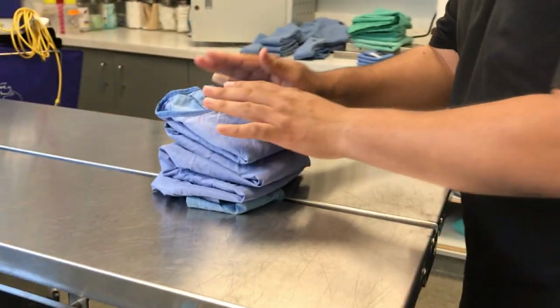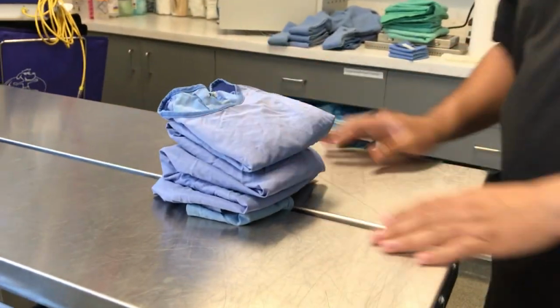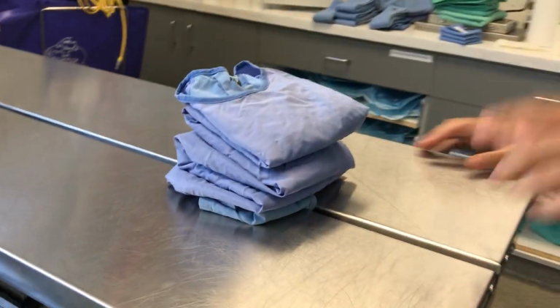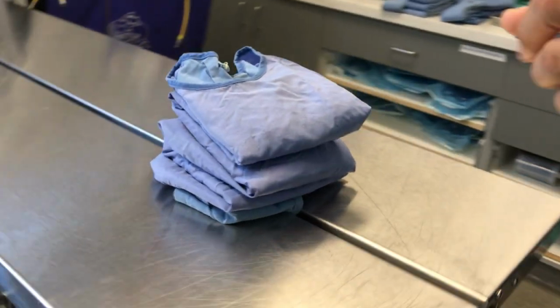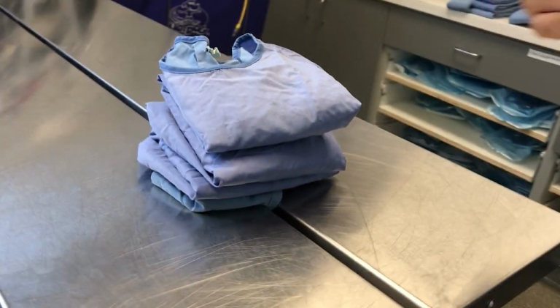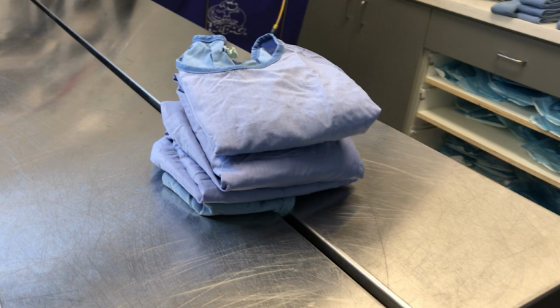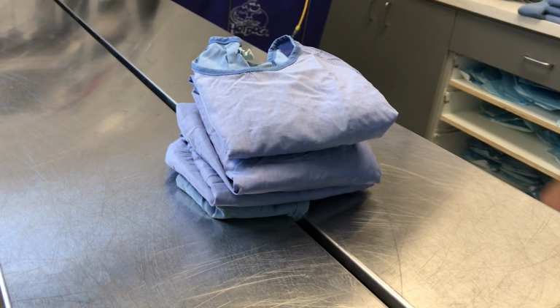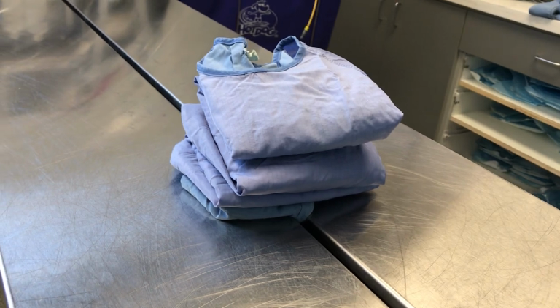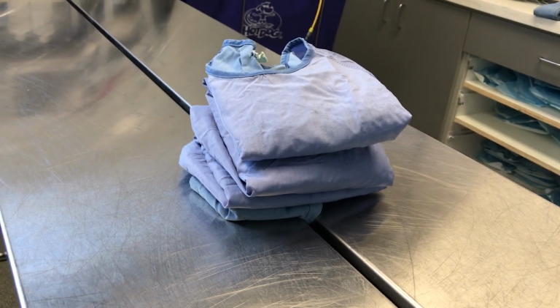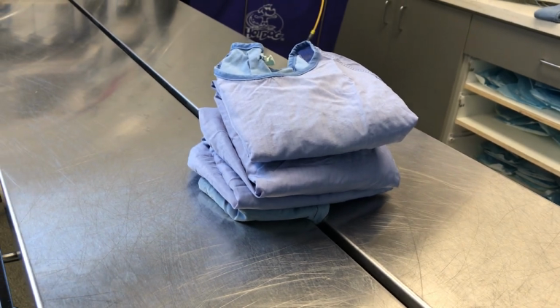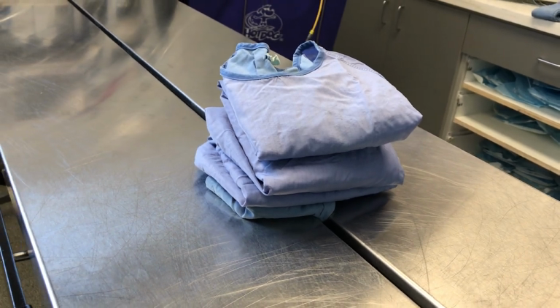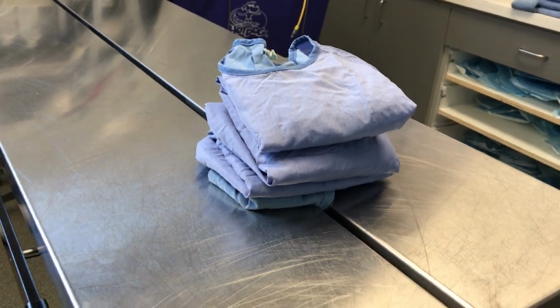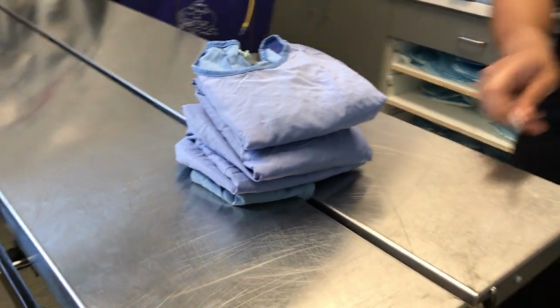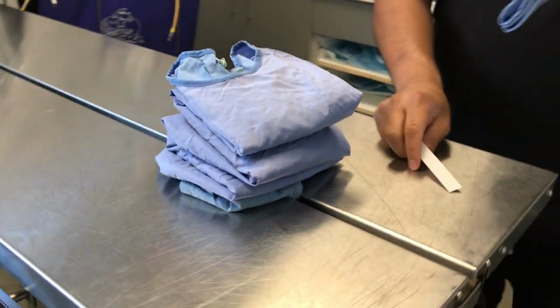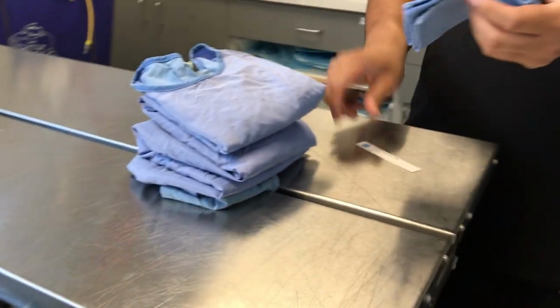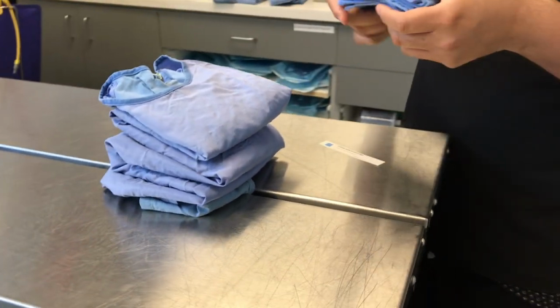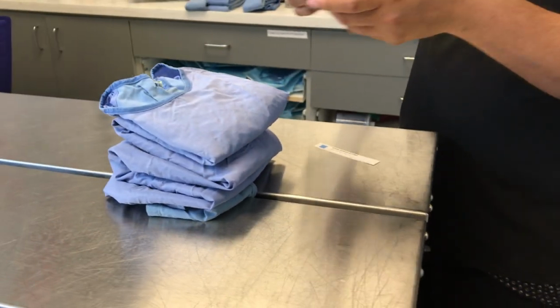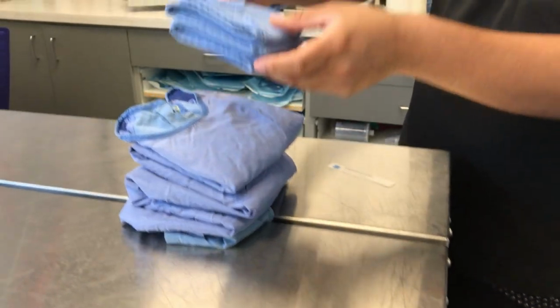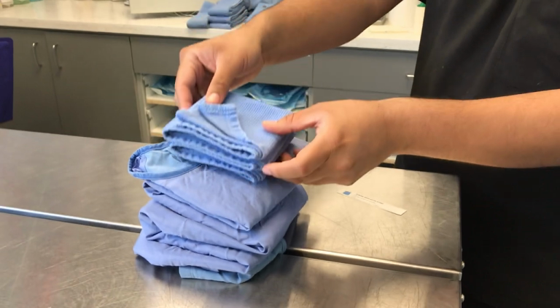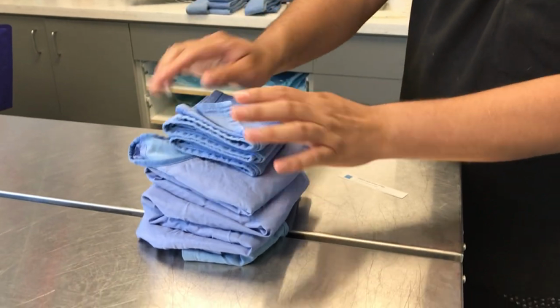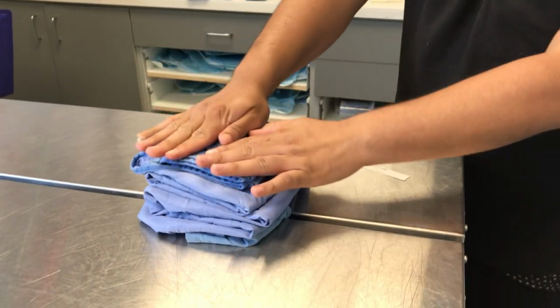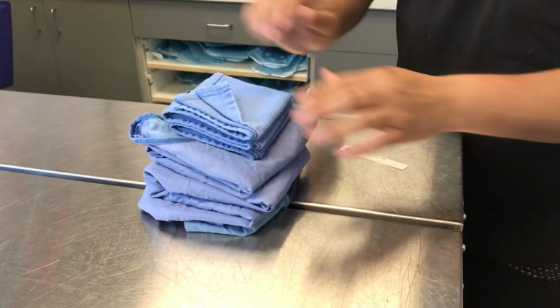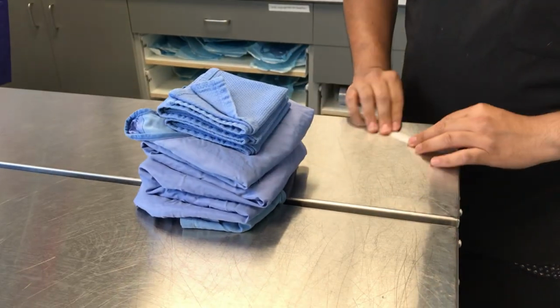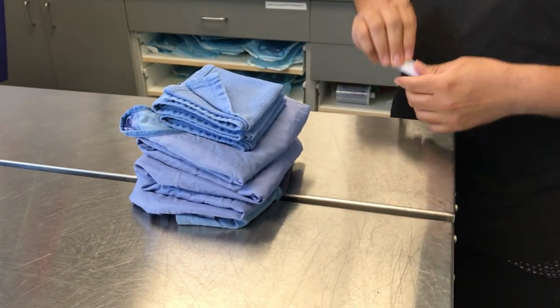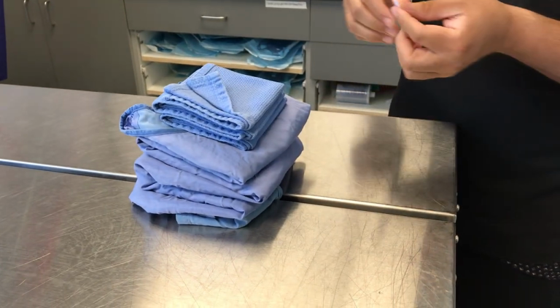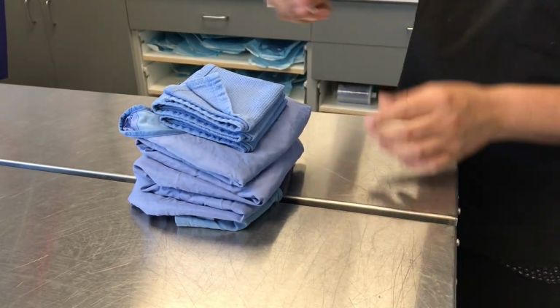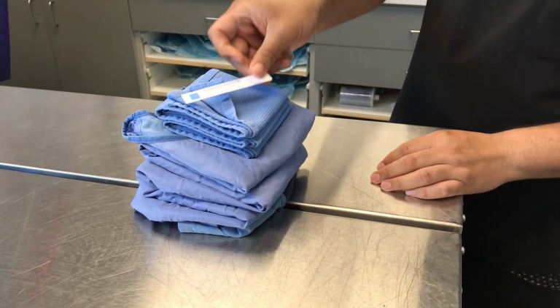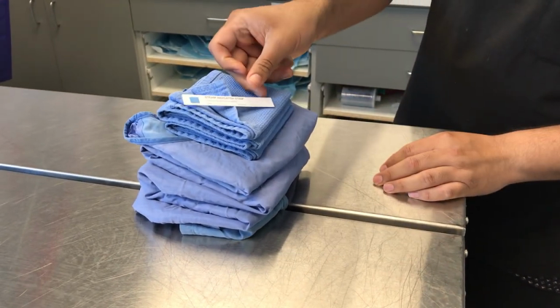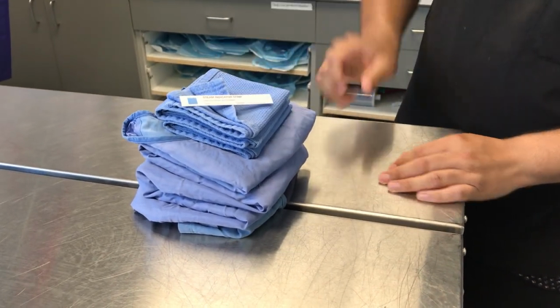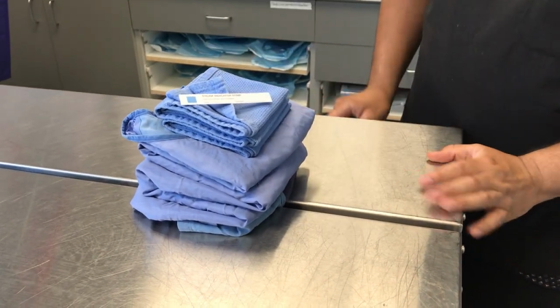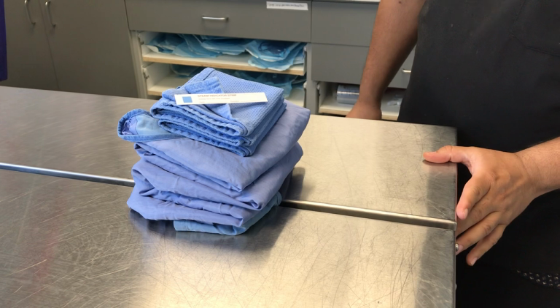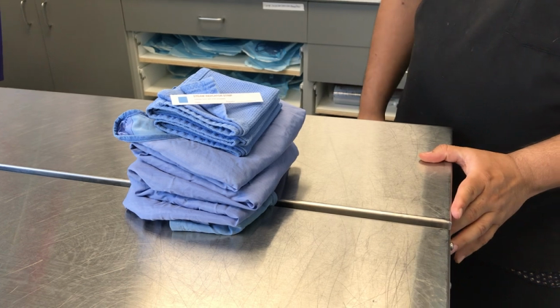This would be your end result, but there's one more step. Grab your surgical towel, place it on top along with your sterile strip, and you're finished.